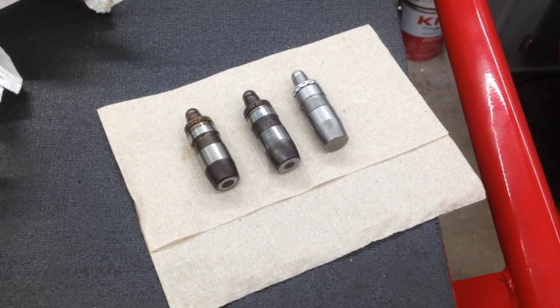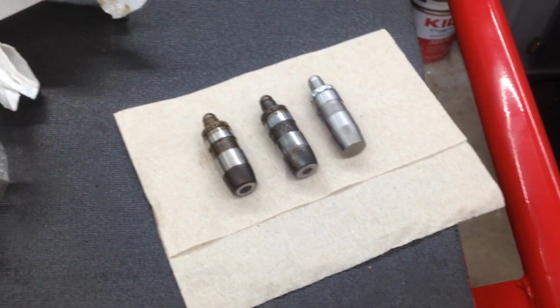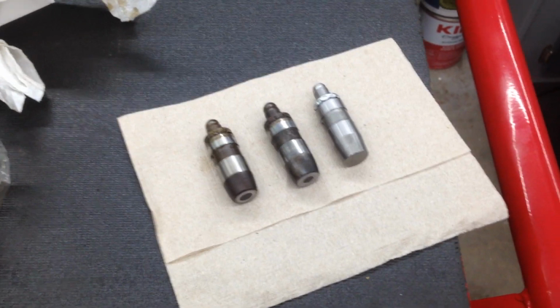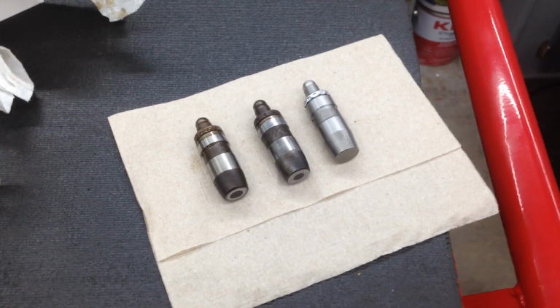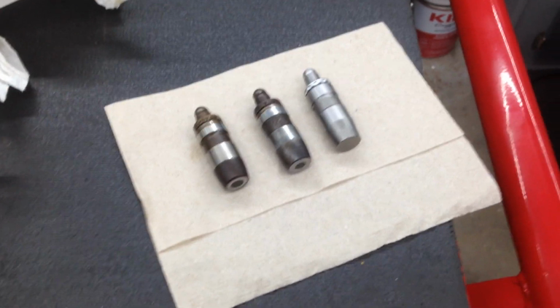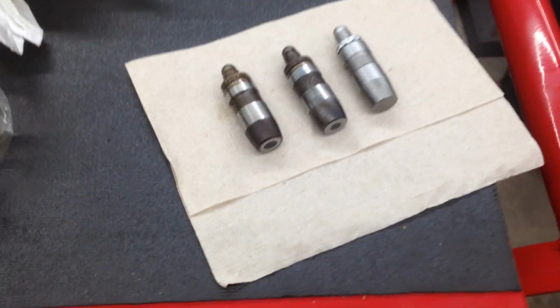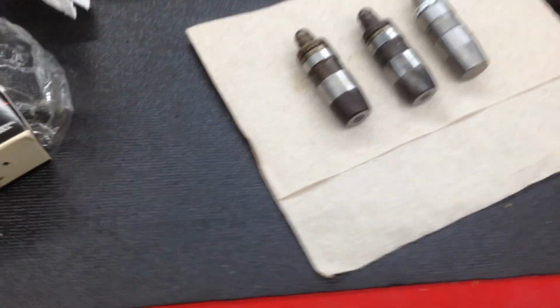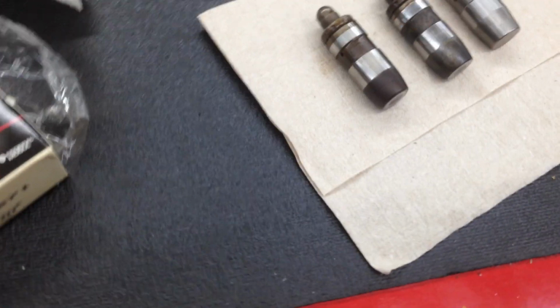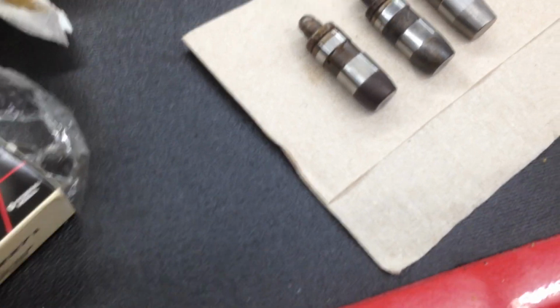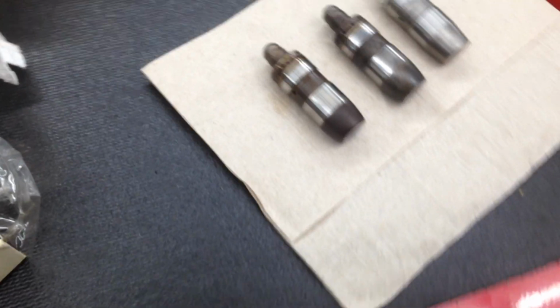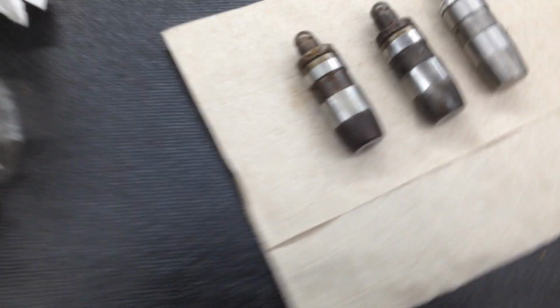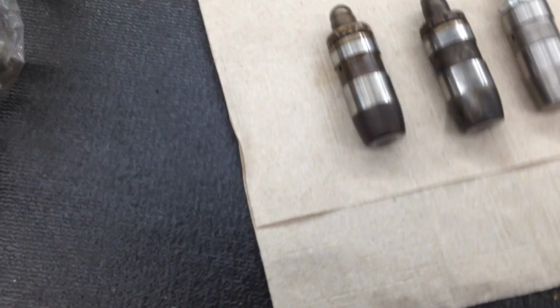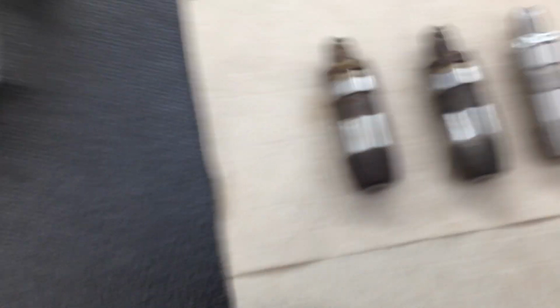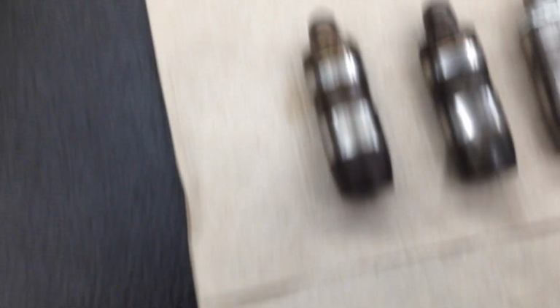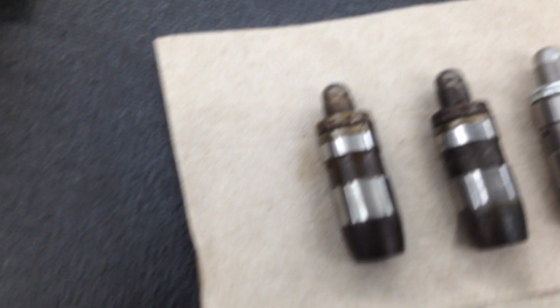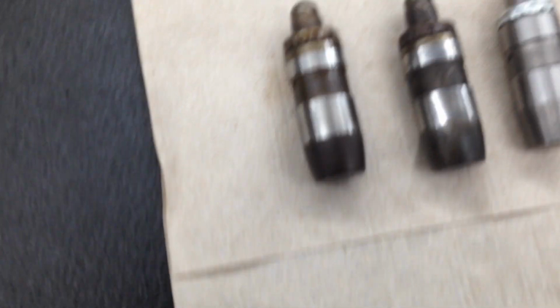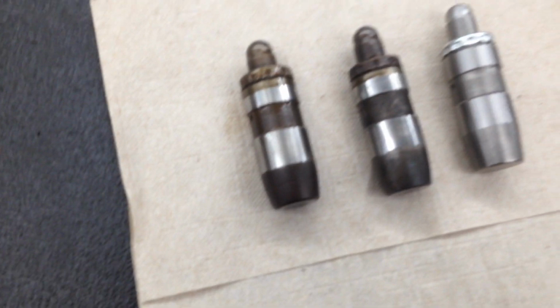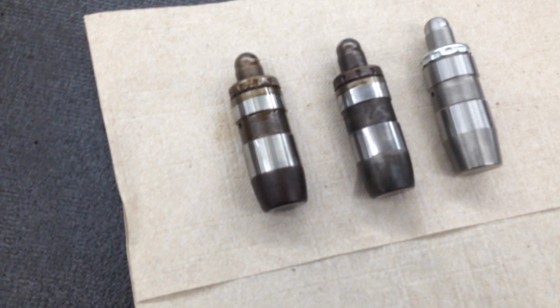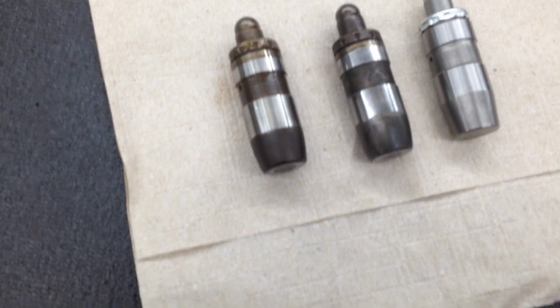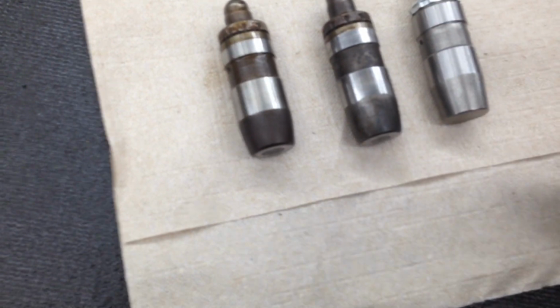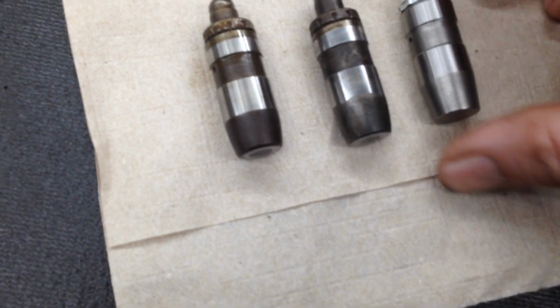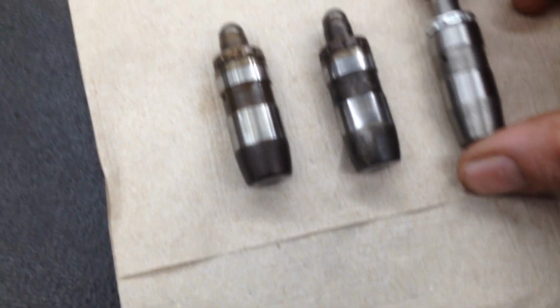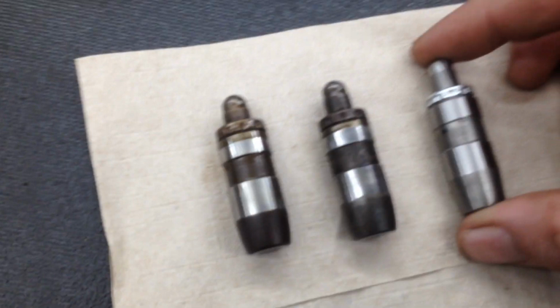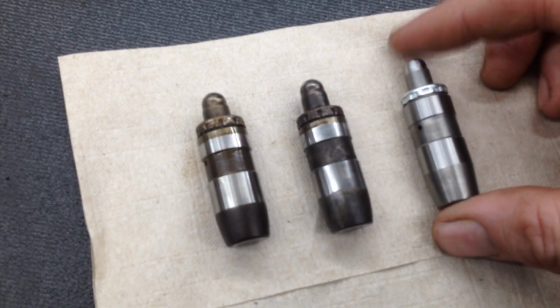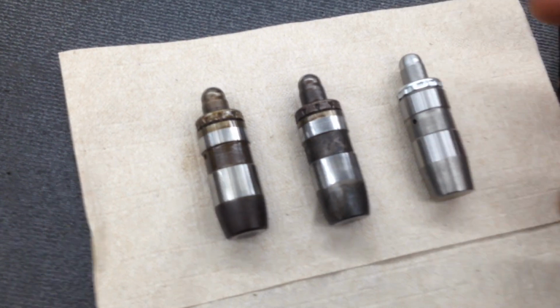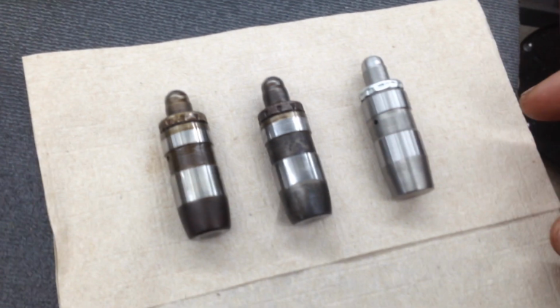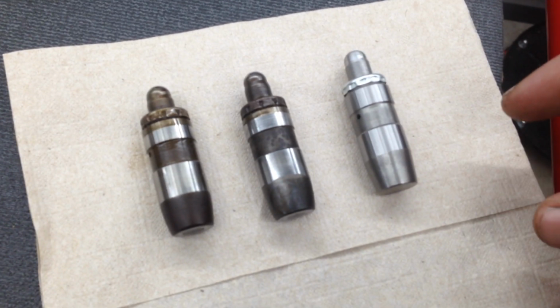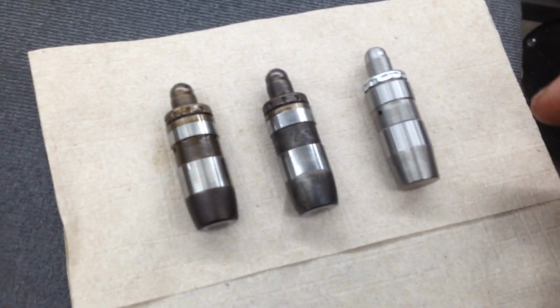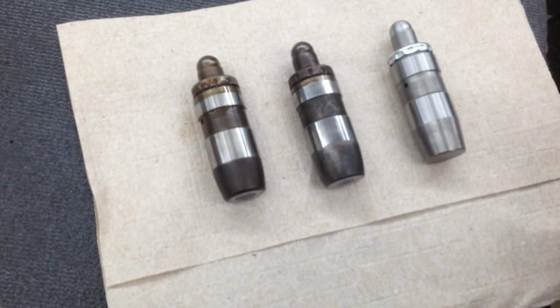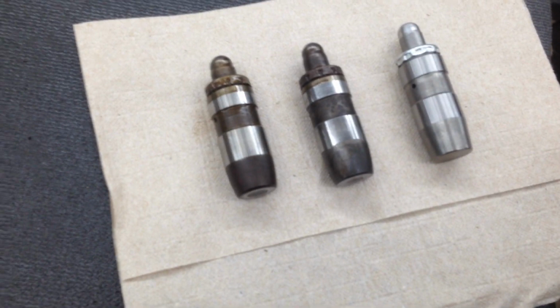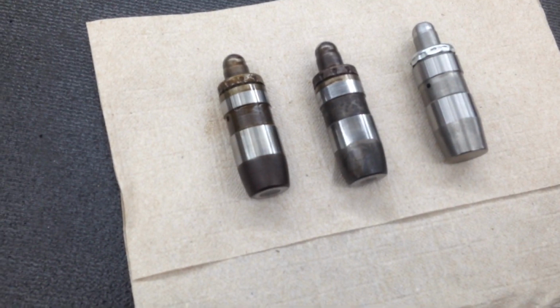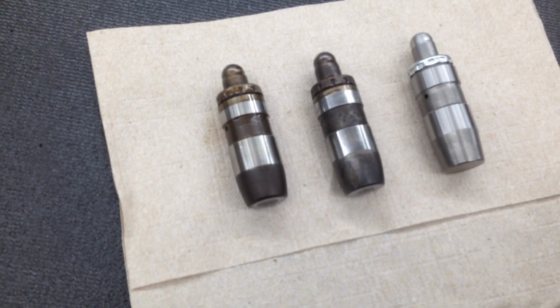Alright, we're going to make this video for Shawn, or anybody else who might see it, who needs to understand the importance of replacing your lifters on your 4.7 before it's too late.